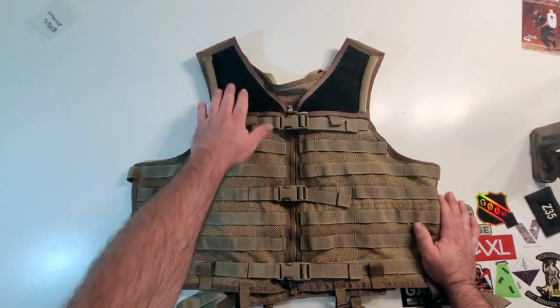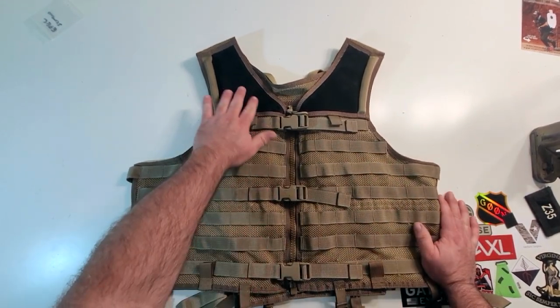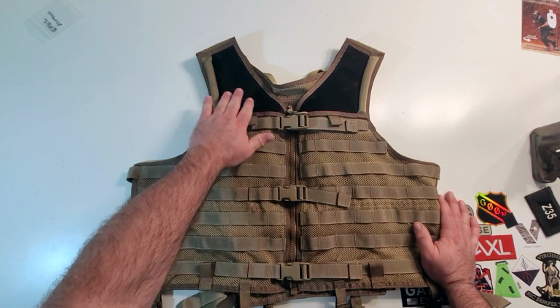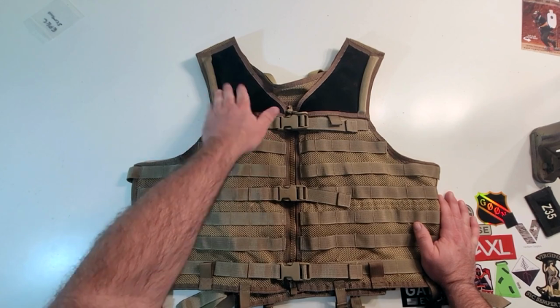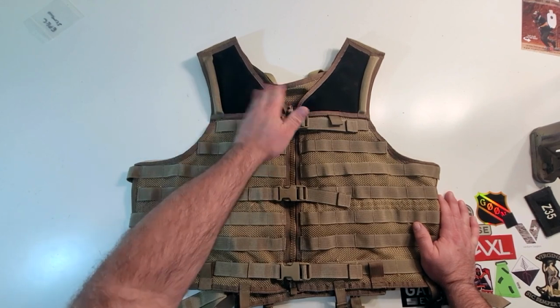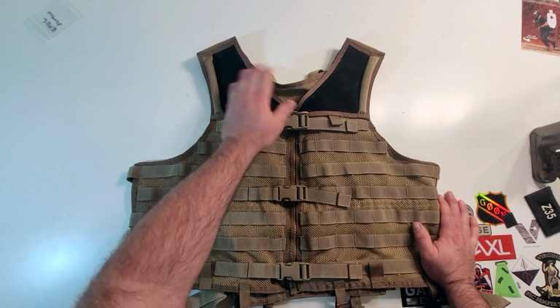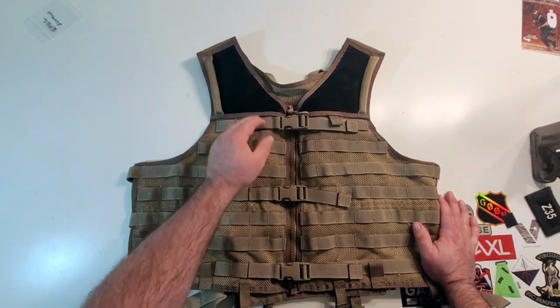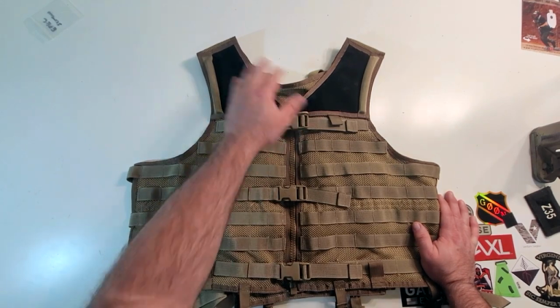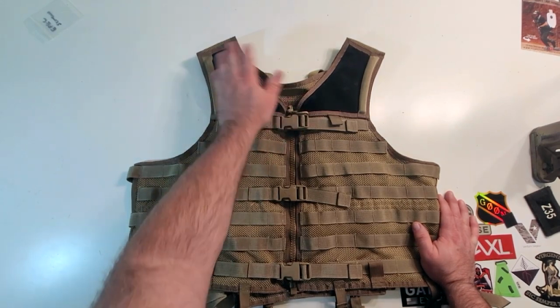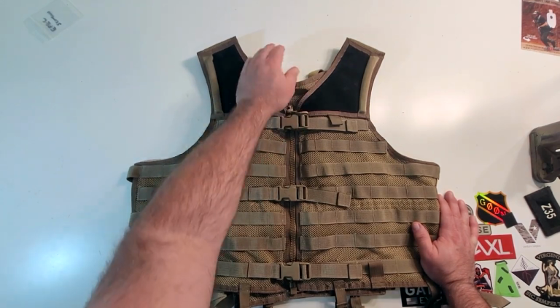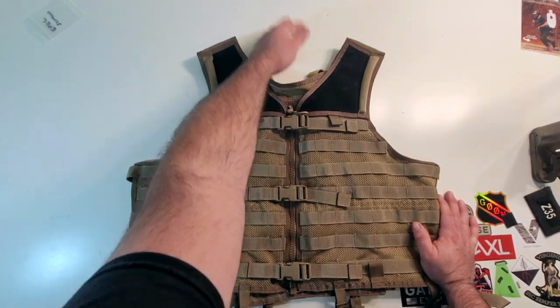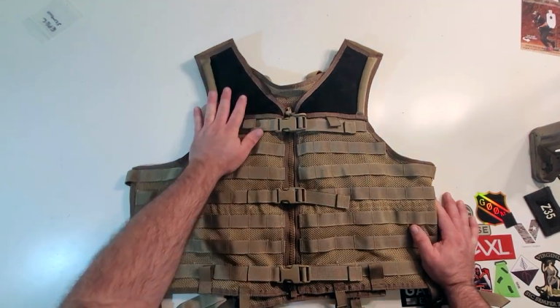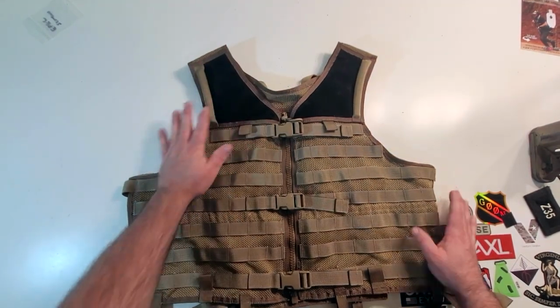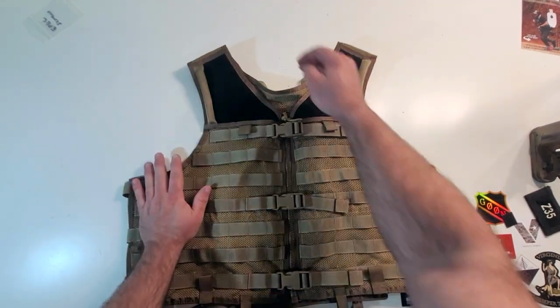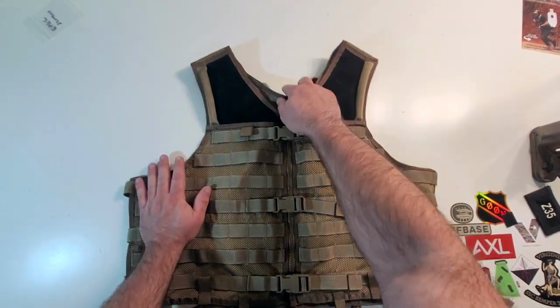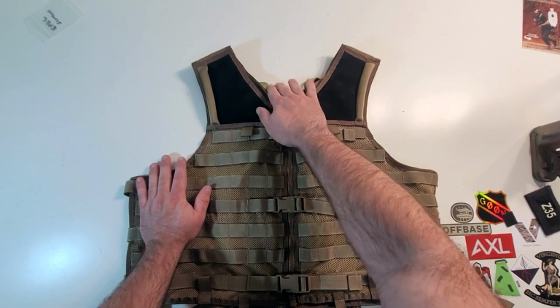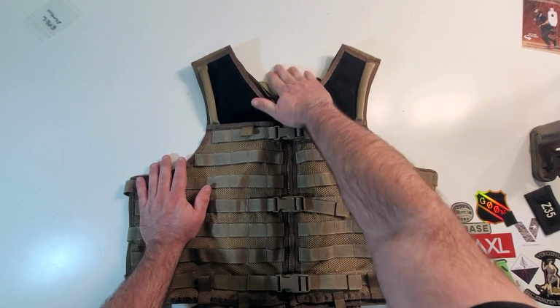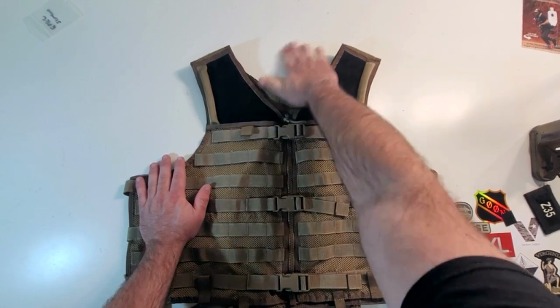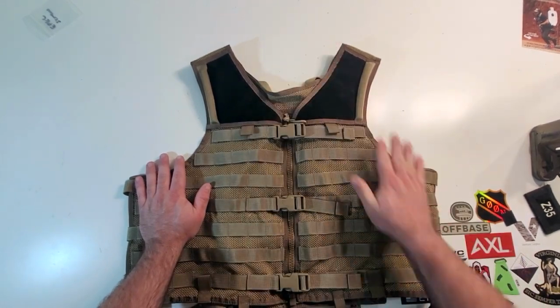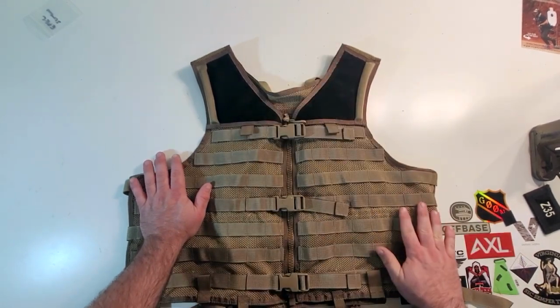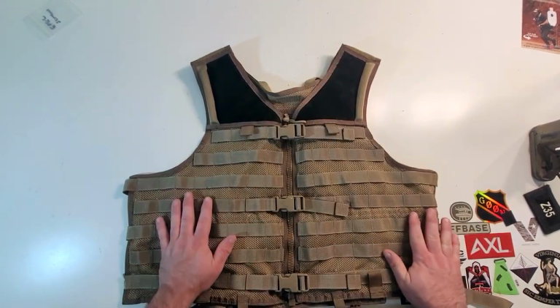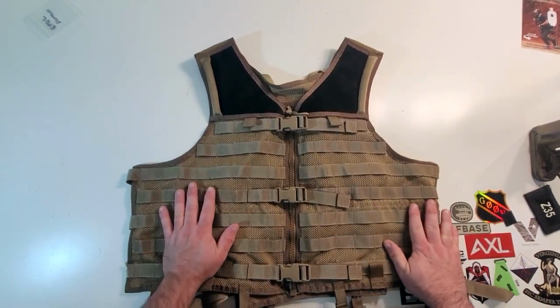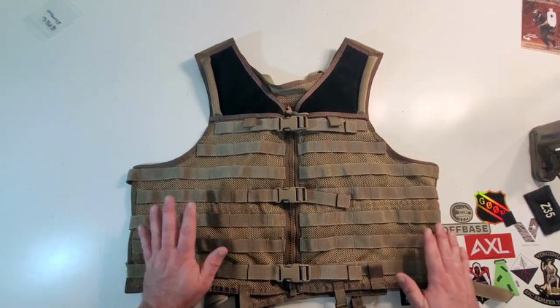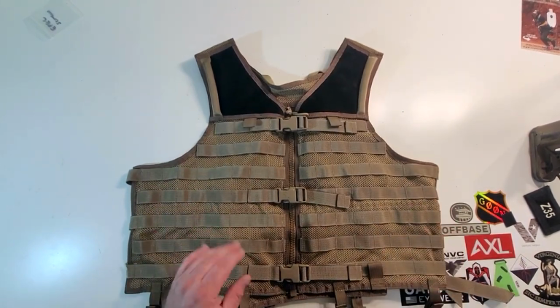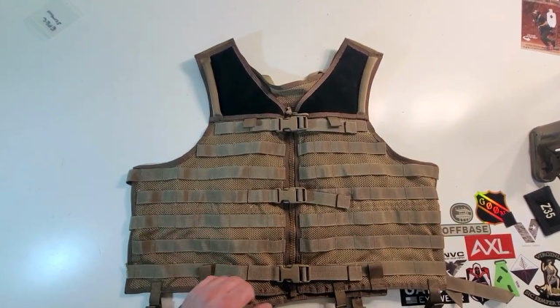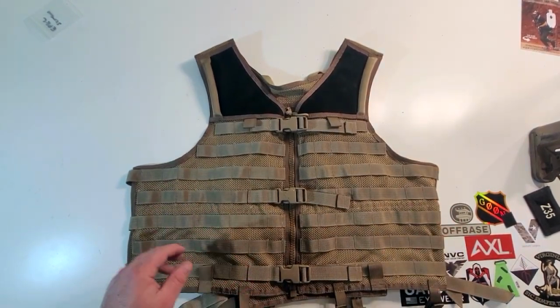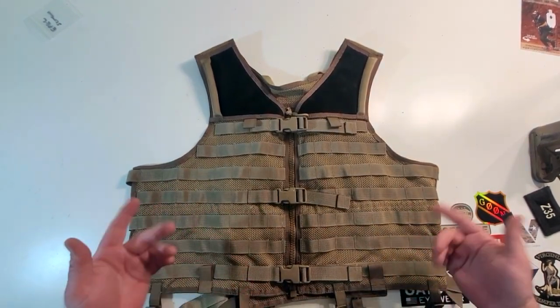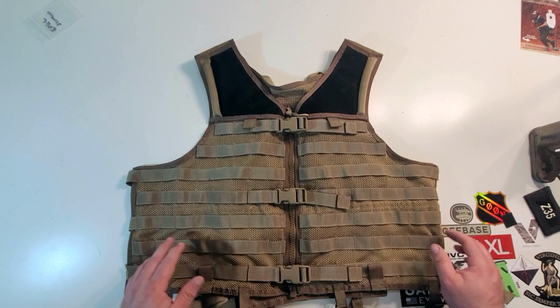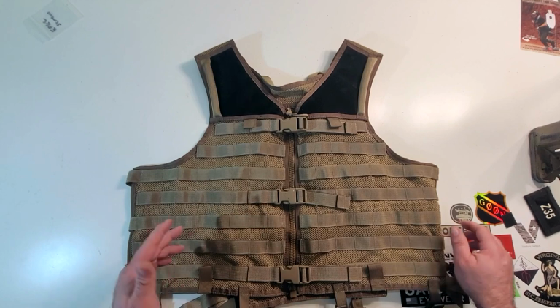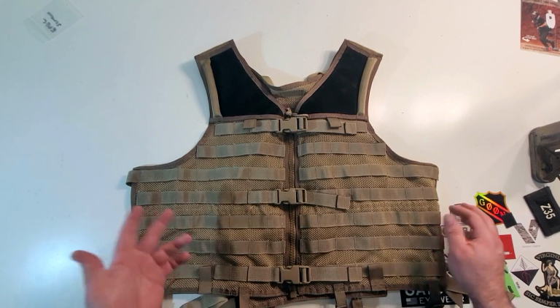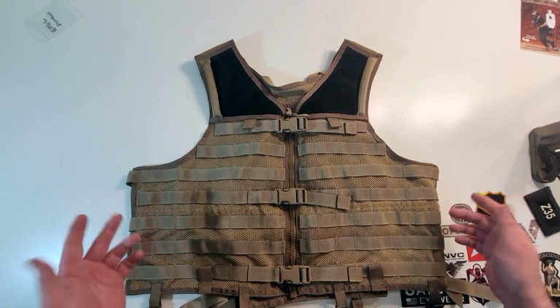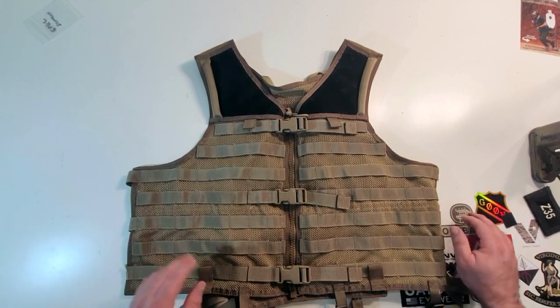The worn side feels very rough and abrasive, so obviously whoever used this was a right-handed shooter. It's kind of flaking right off. This vest has clearly seen some use, and we'll get into more of that in a moment.